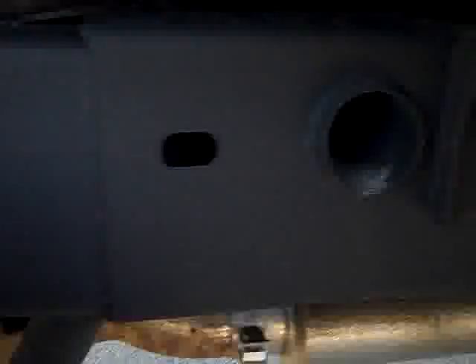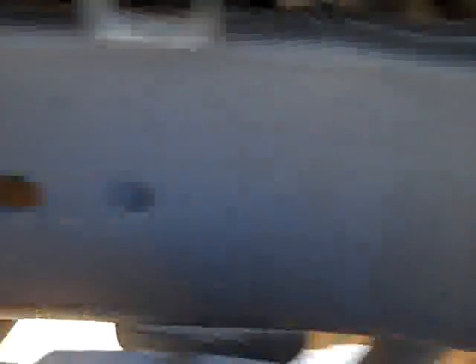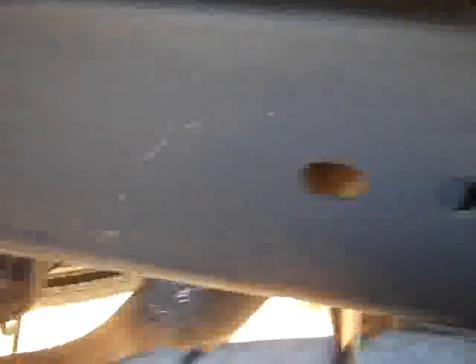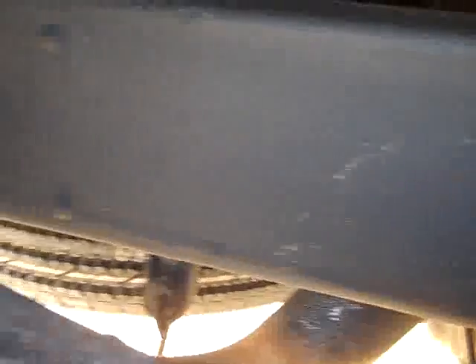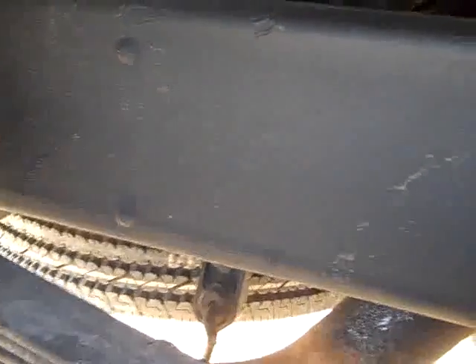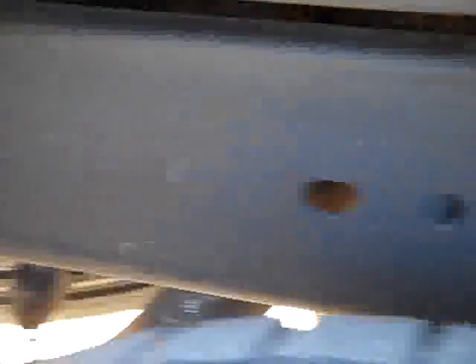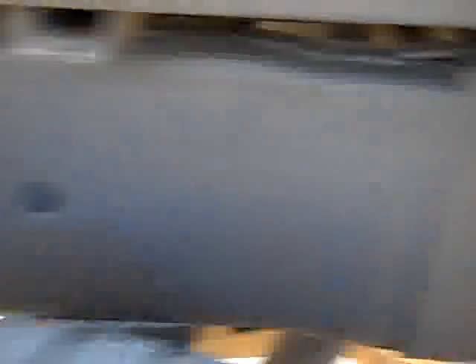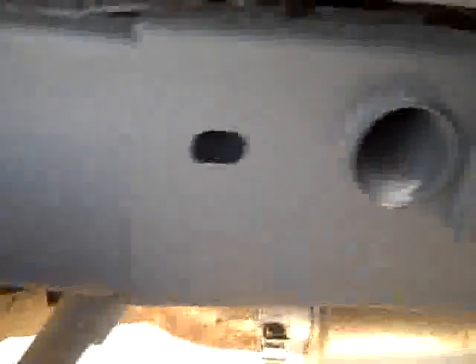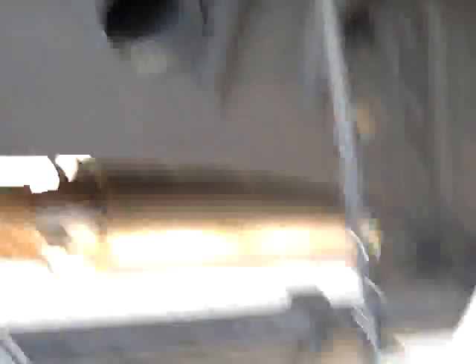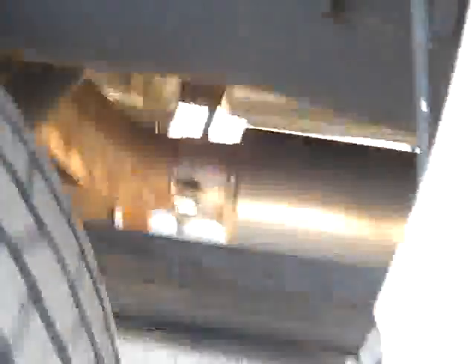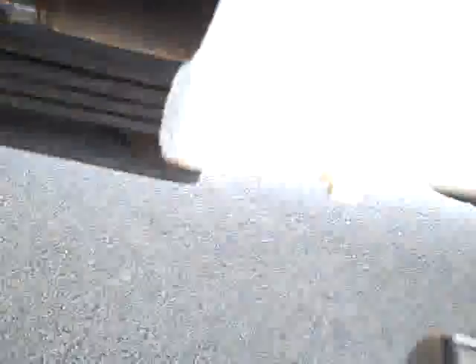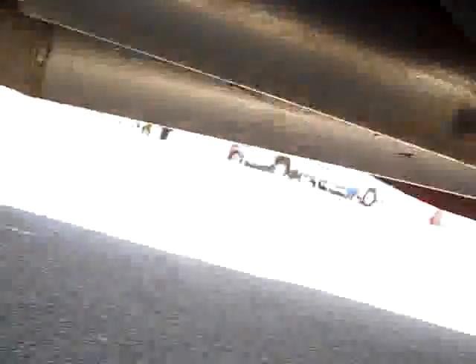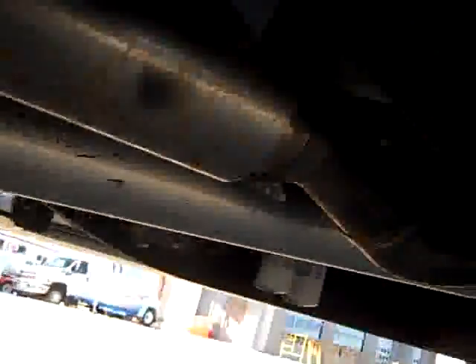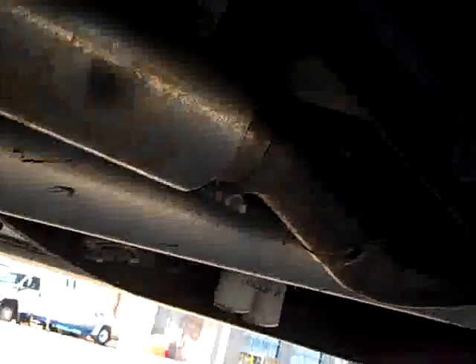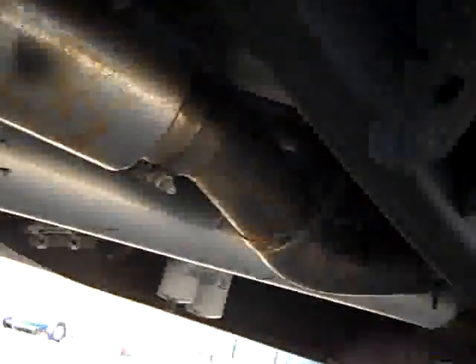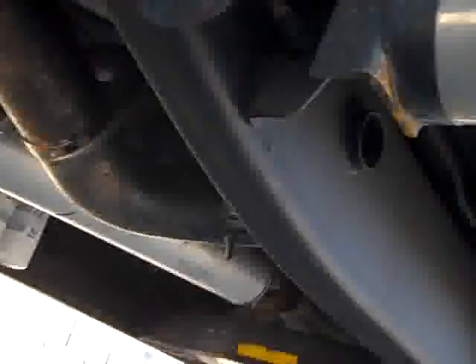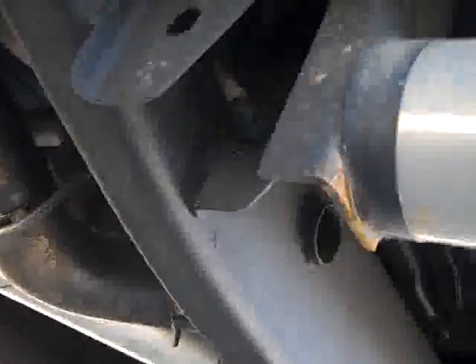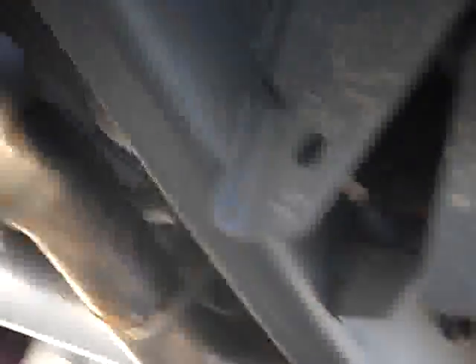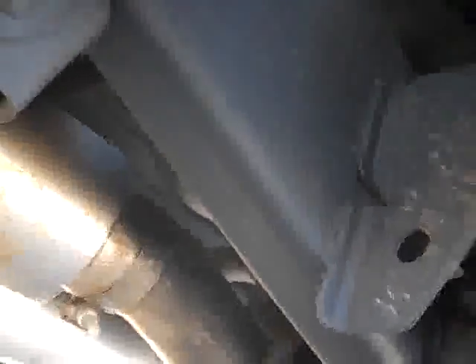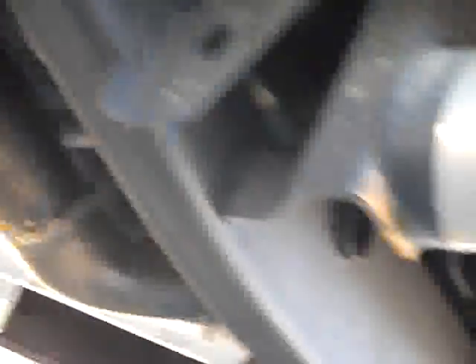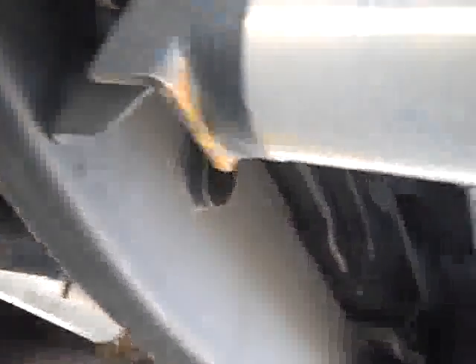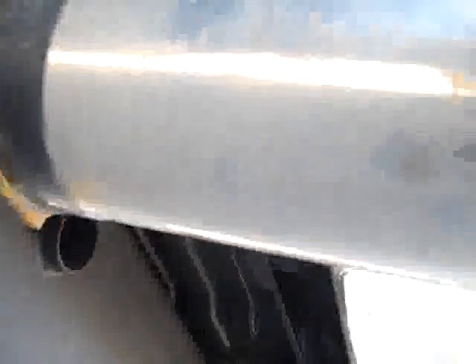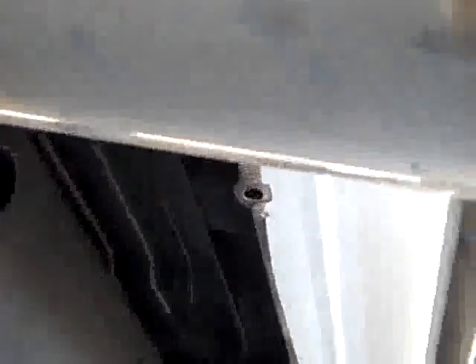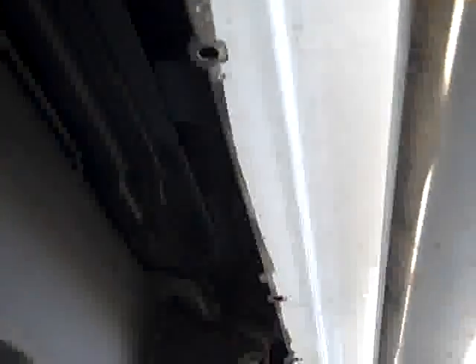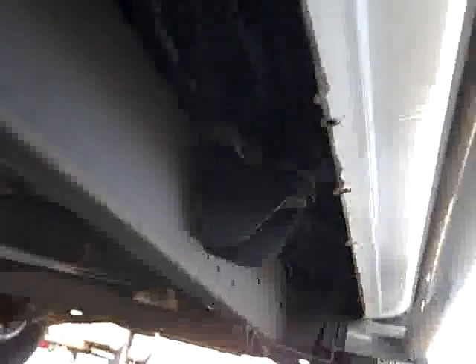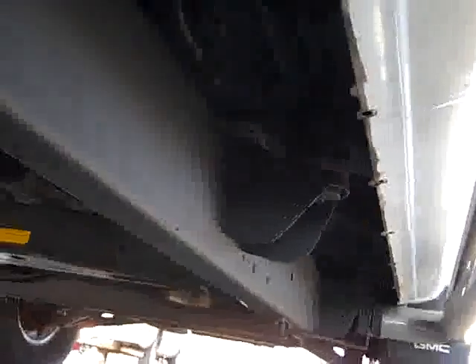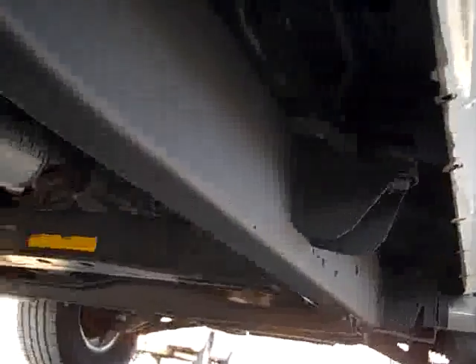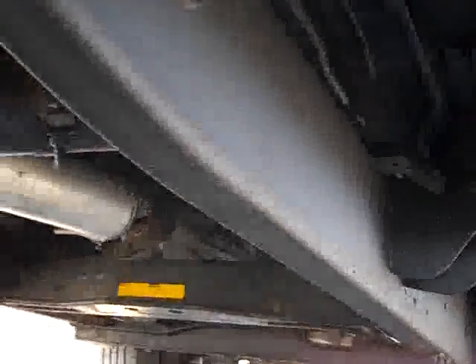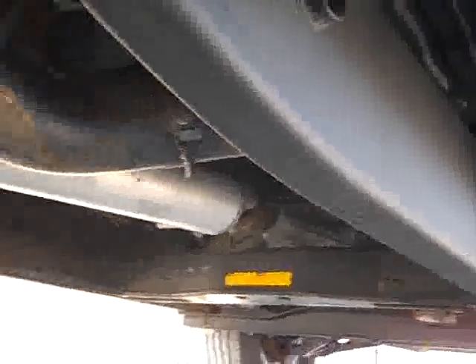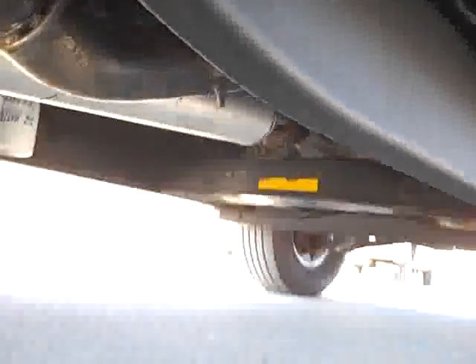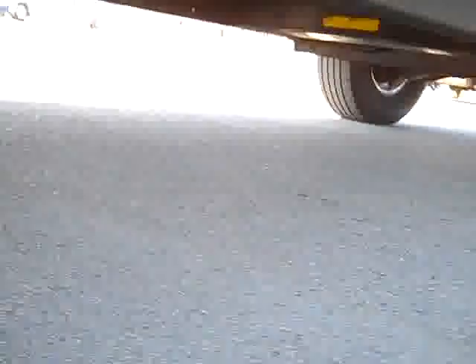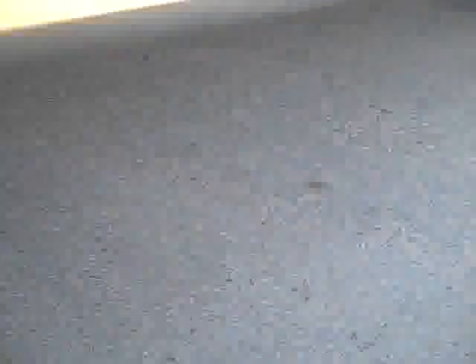You can see the frame is very clean. This has an MBRP performance exhaust on it. You can see the frame and body all the way underneath is very clean as well.